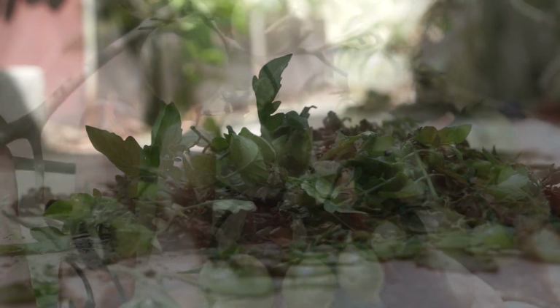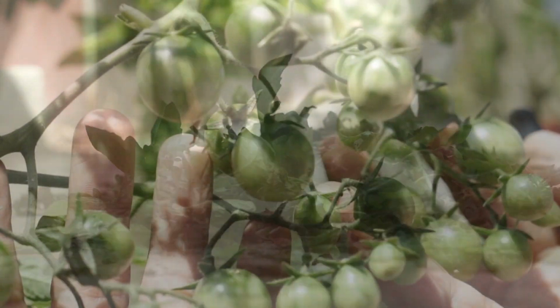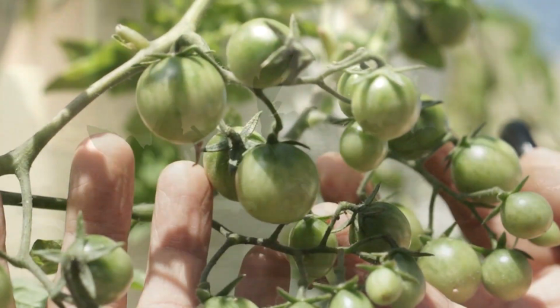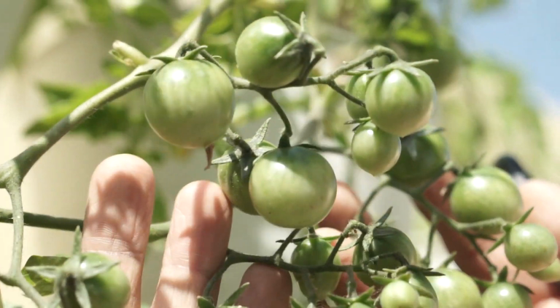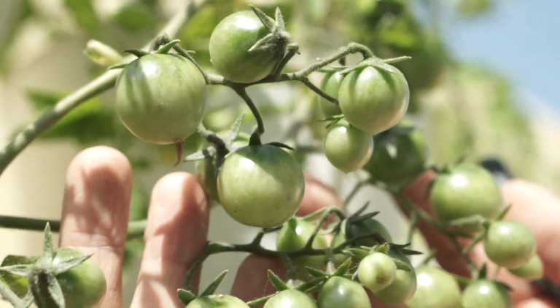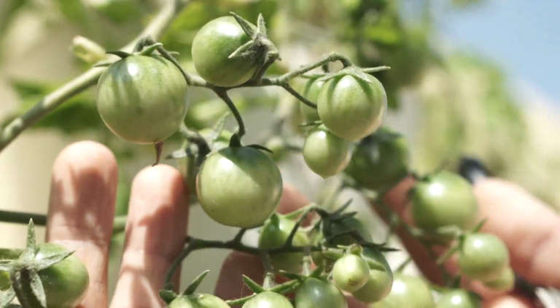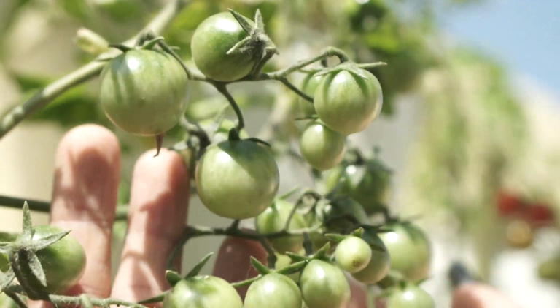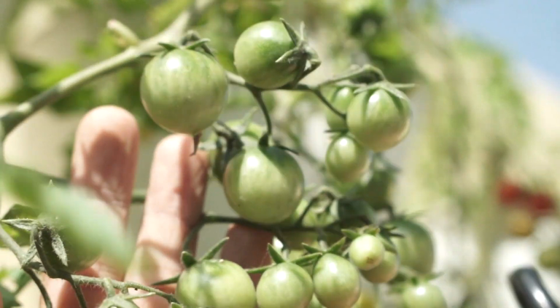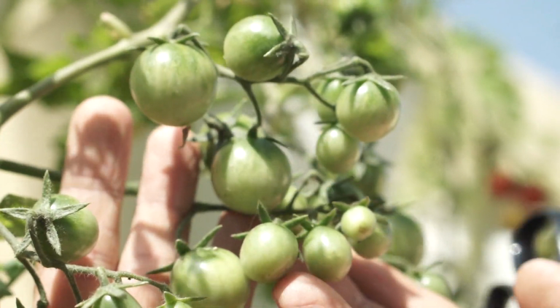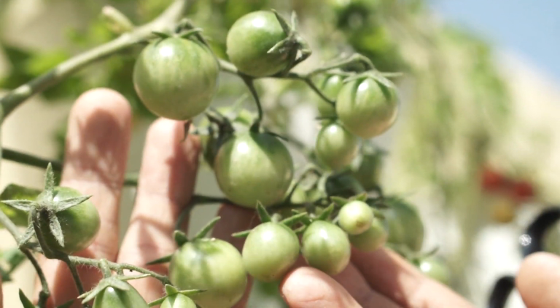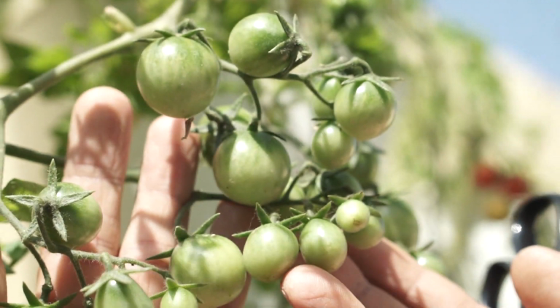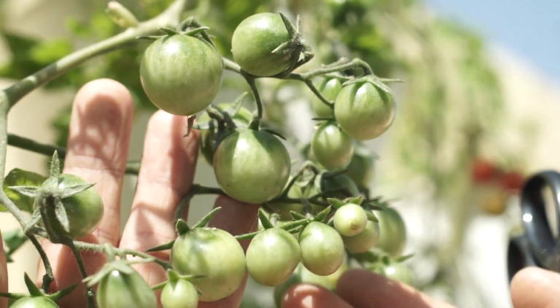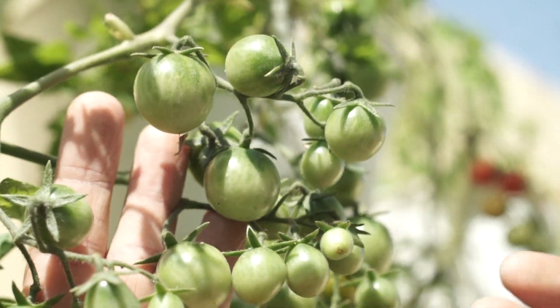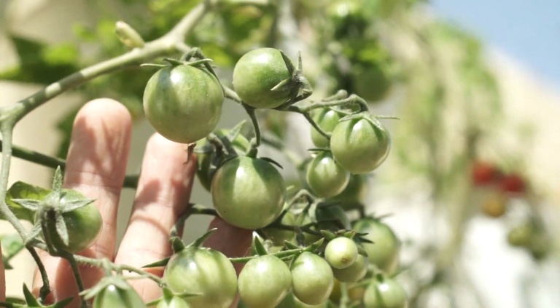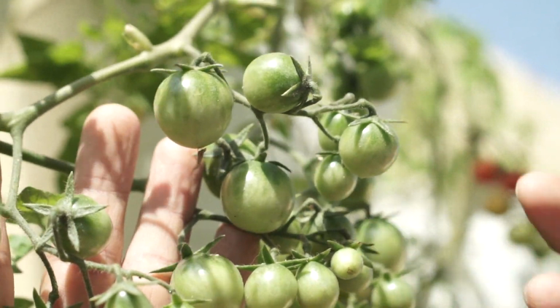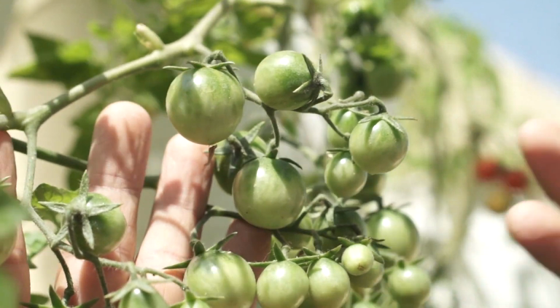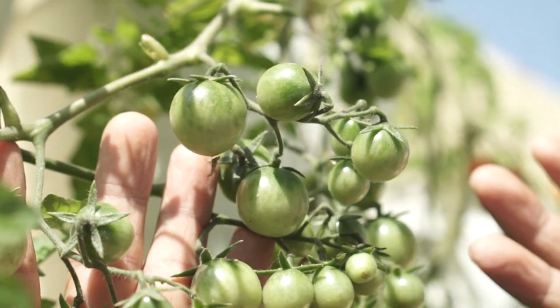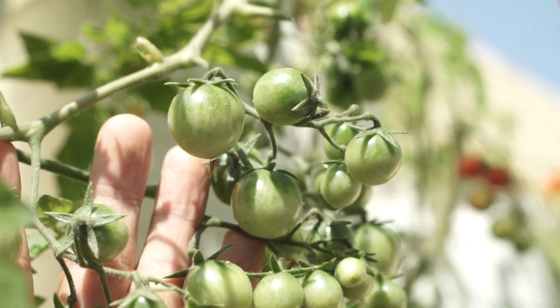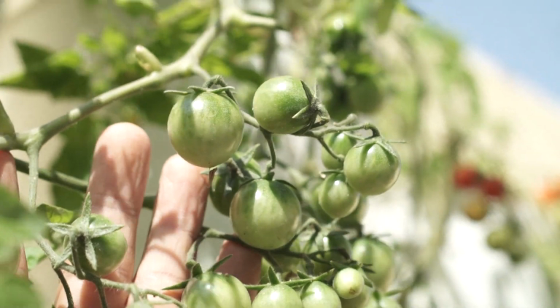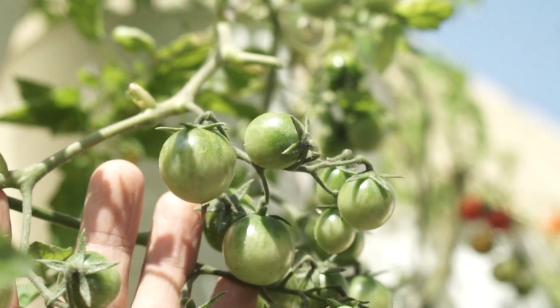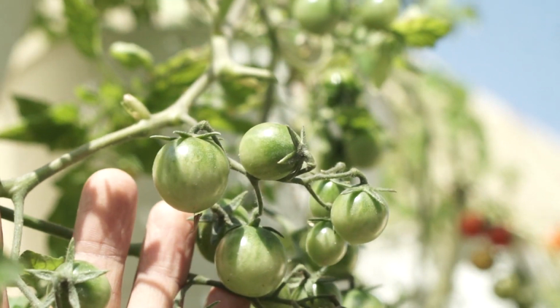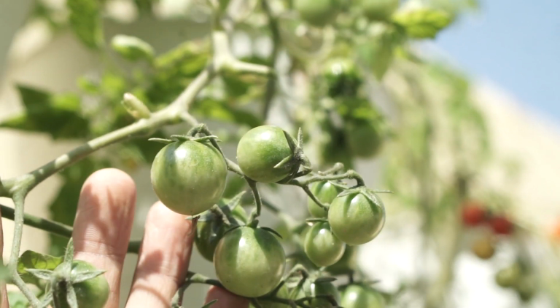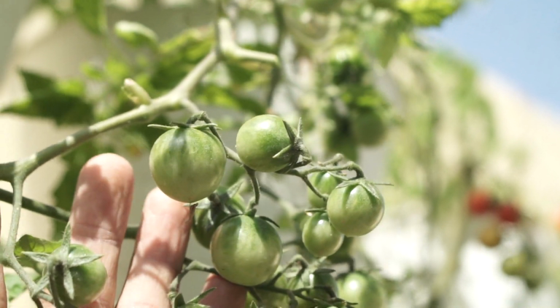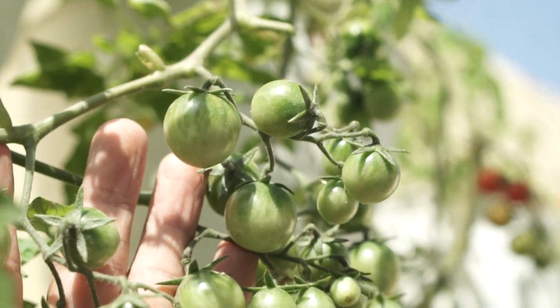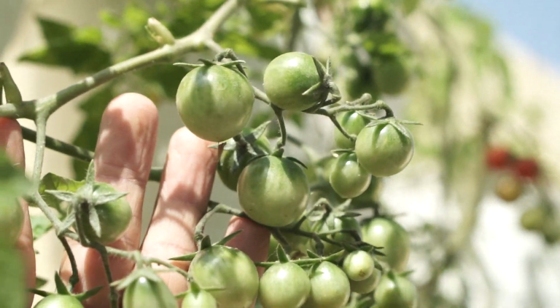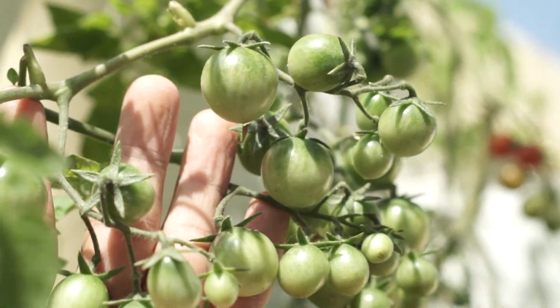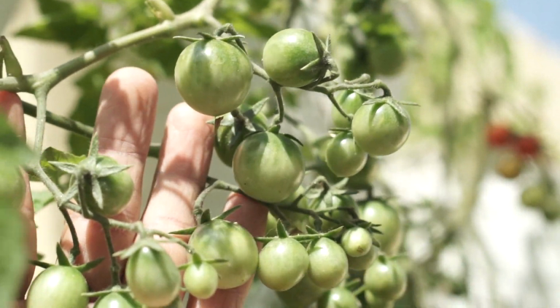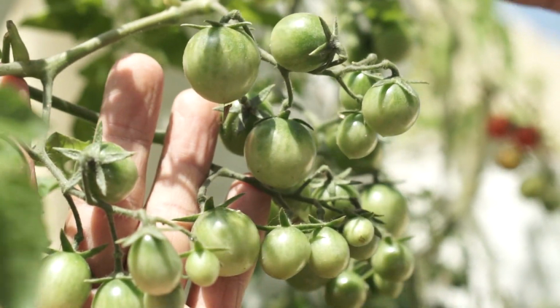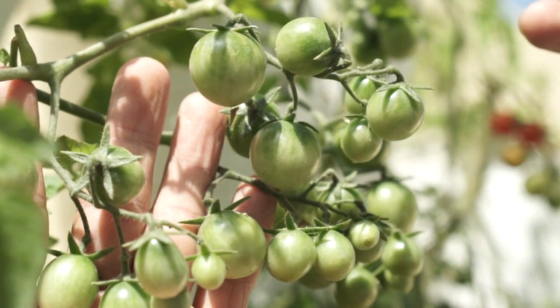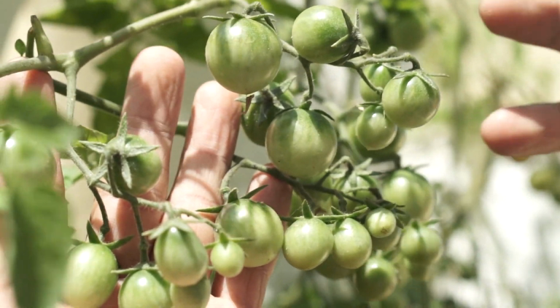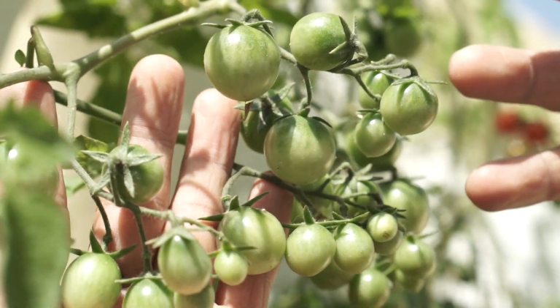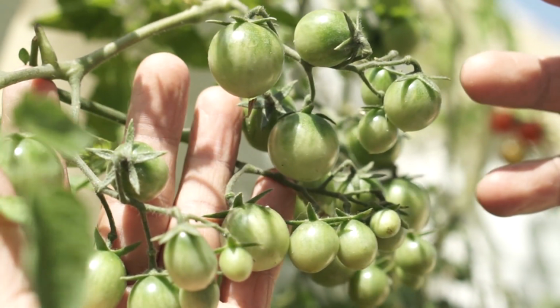We also expect that these growing fruits will ripen more quickly because the plant can direct its energy to these developing fruits.